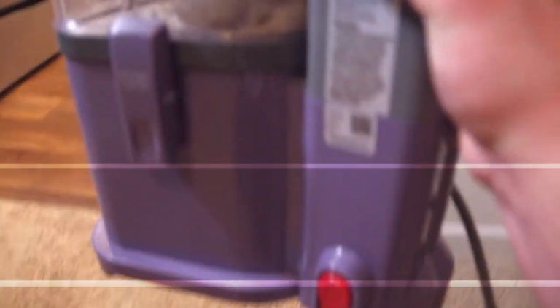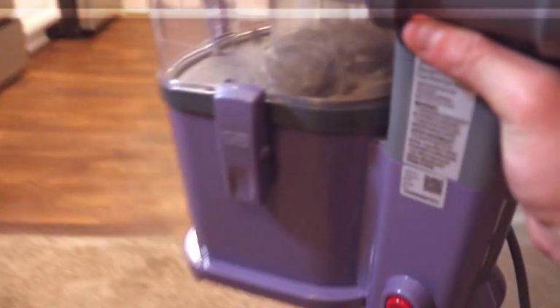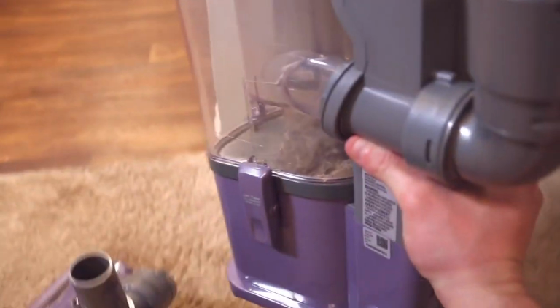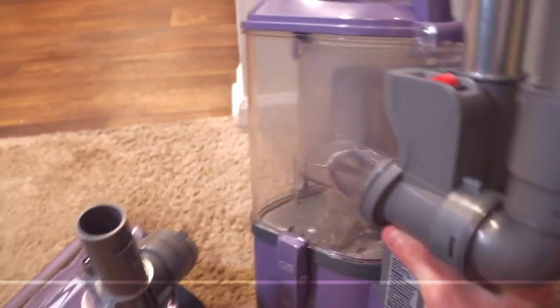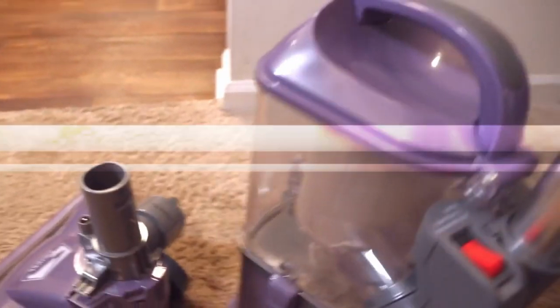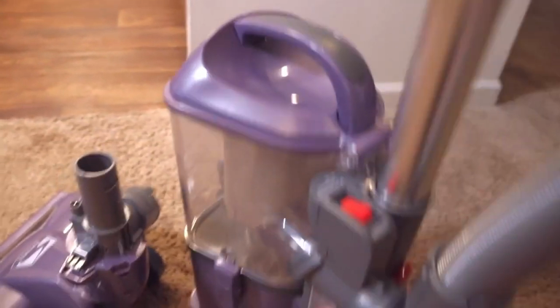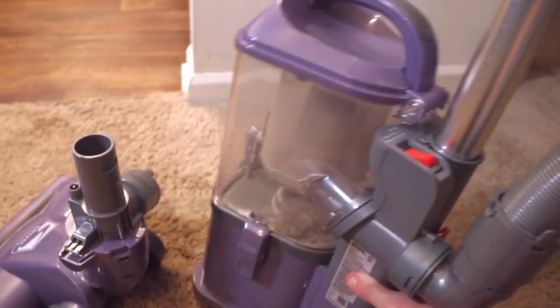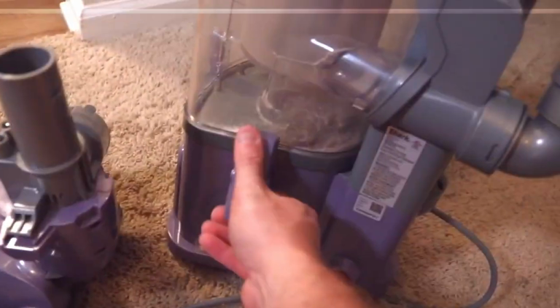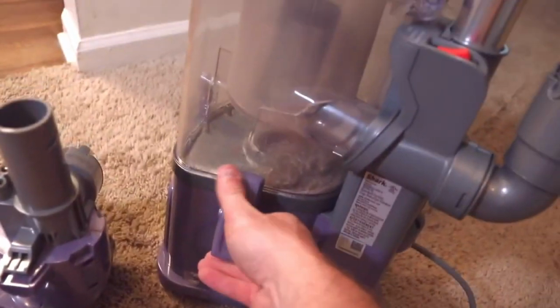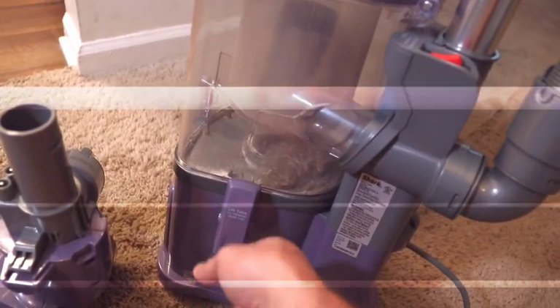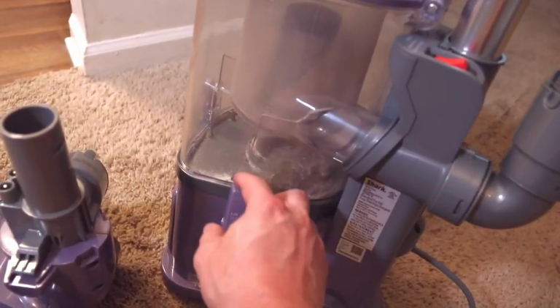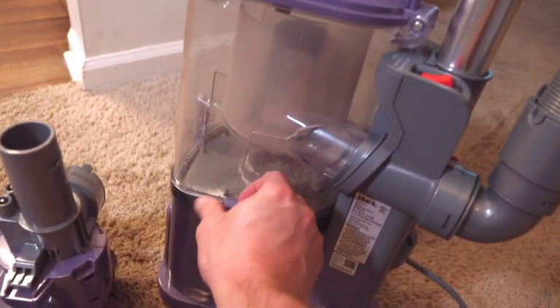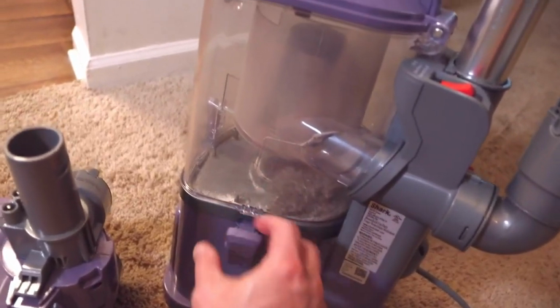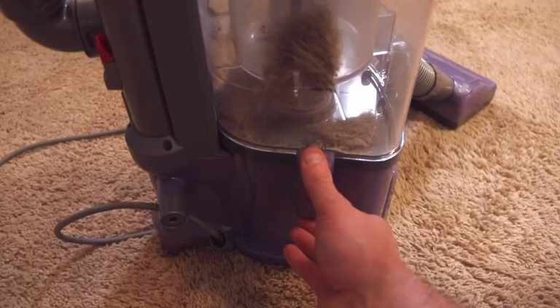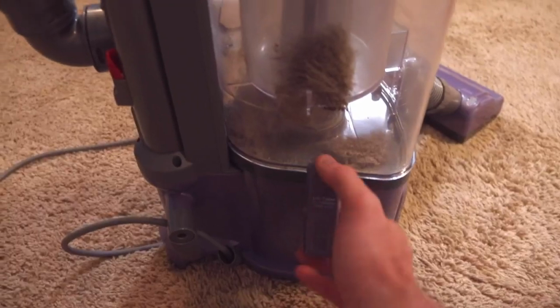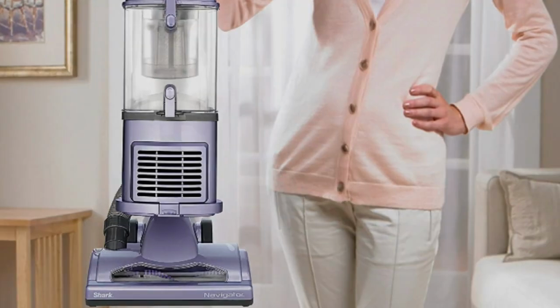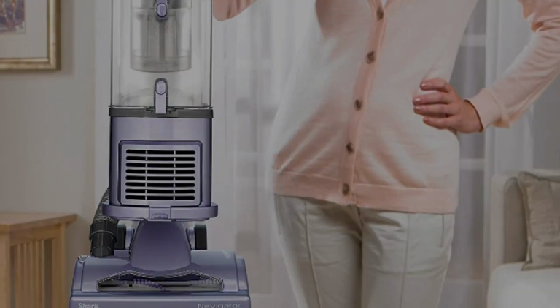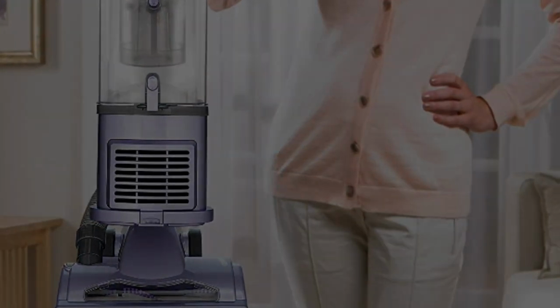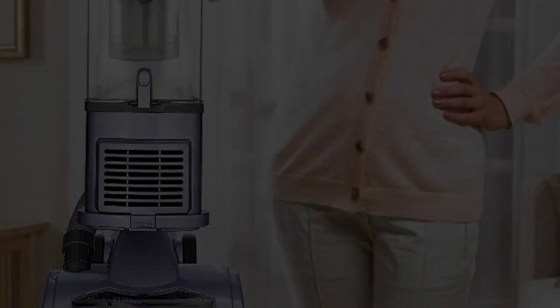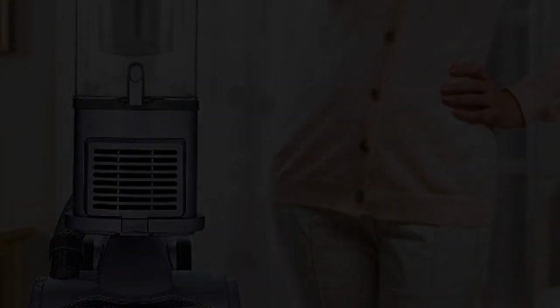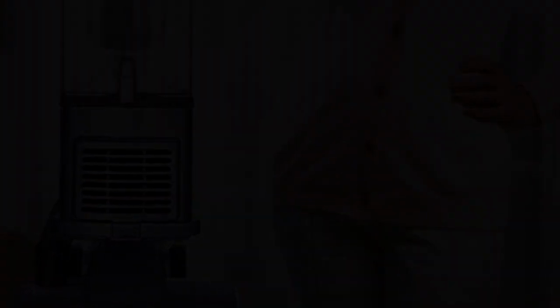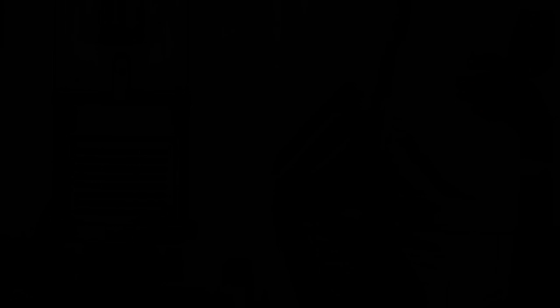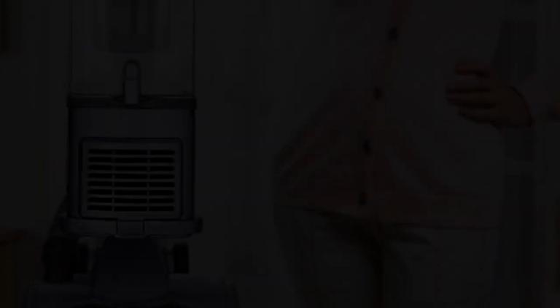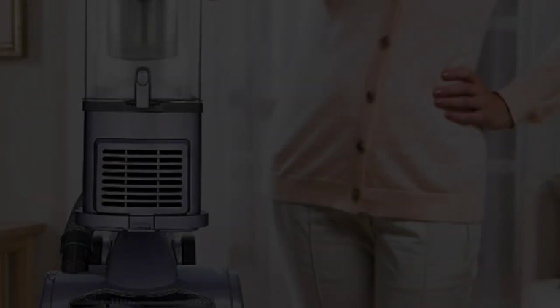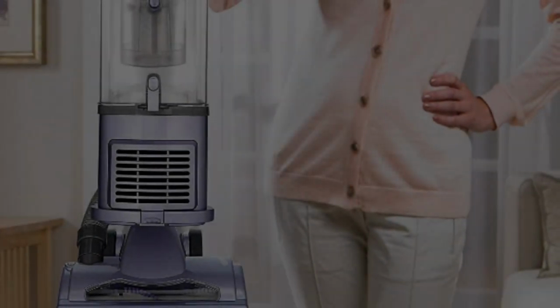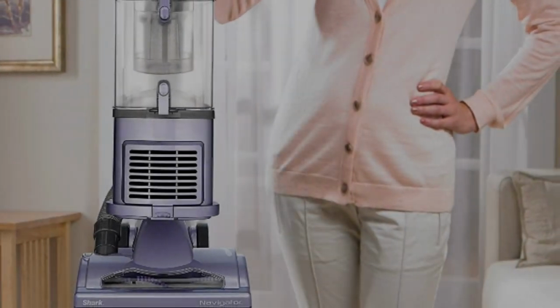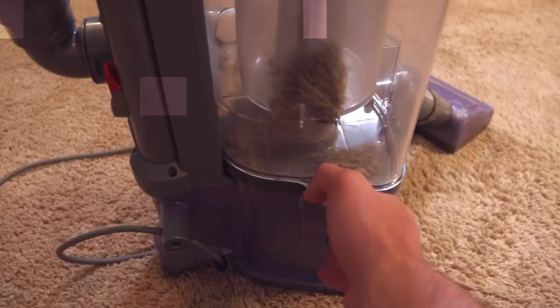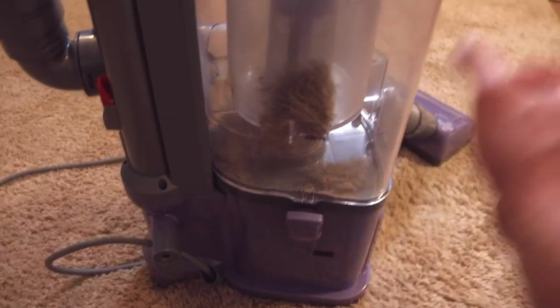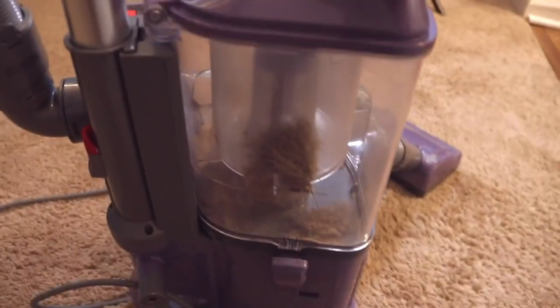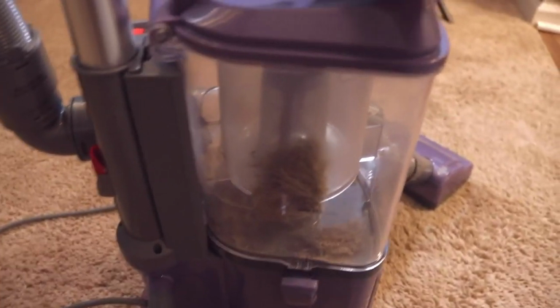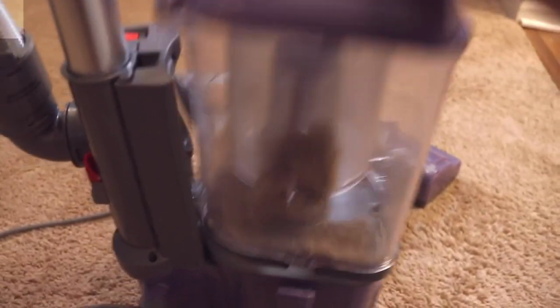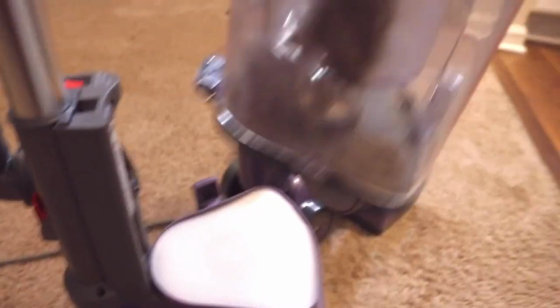About the item: lift-away functionality lets you detach the pod and easily clean above-floor areas like stairs, furniture, and more. Anti-Allergen Complete Seal Technology works with a HEPA filter to trap dust and allergens inside the vacuum cleaner.